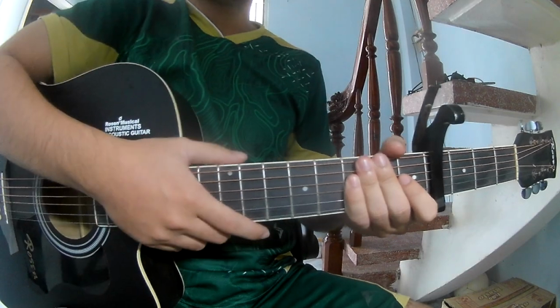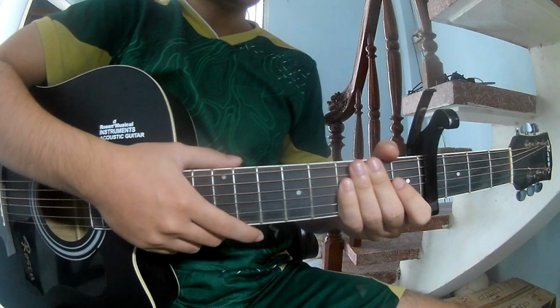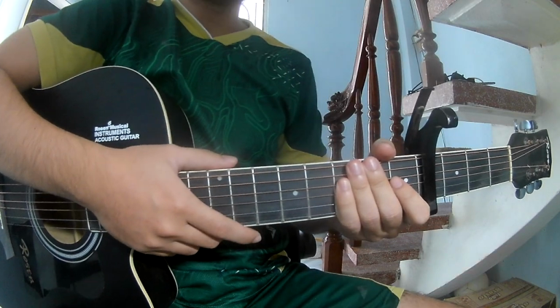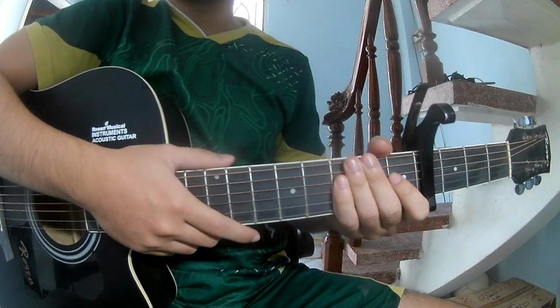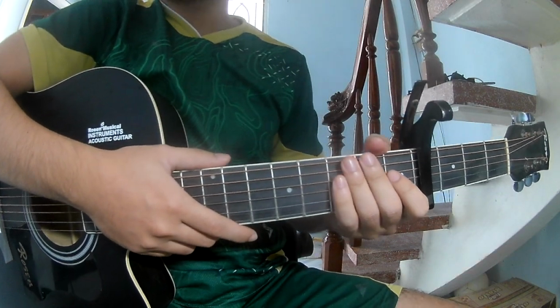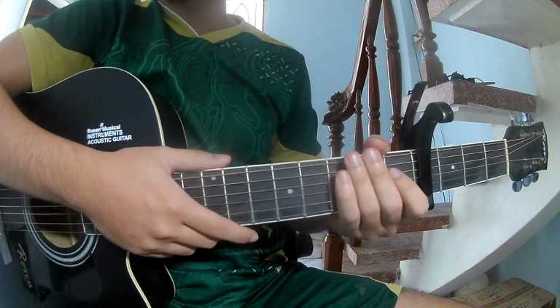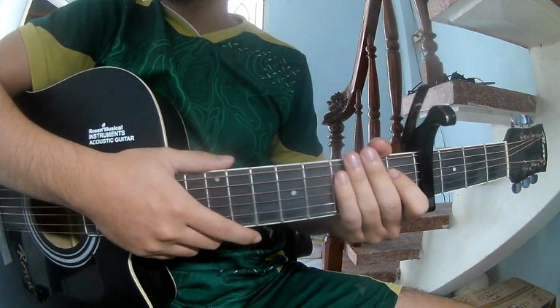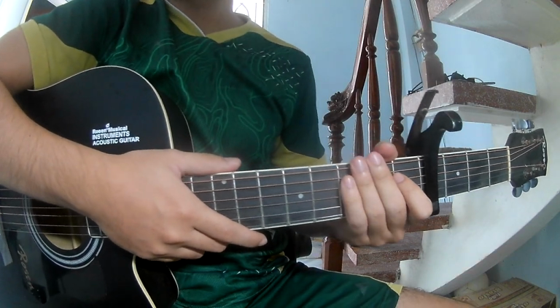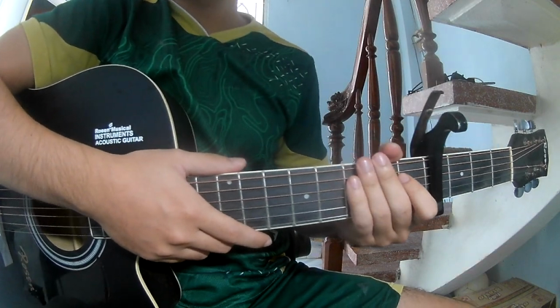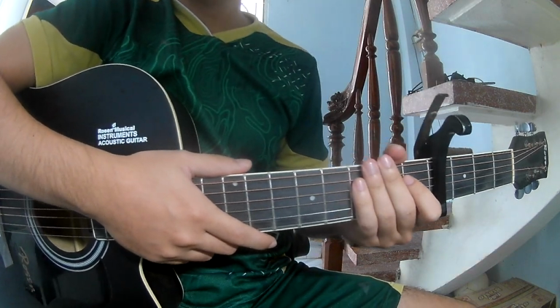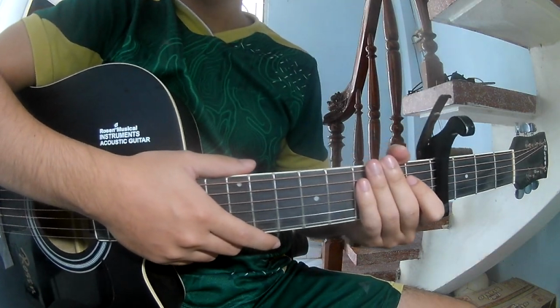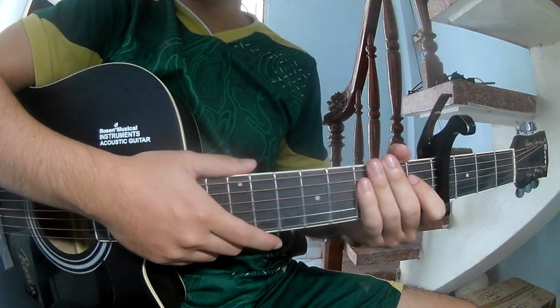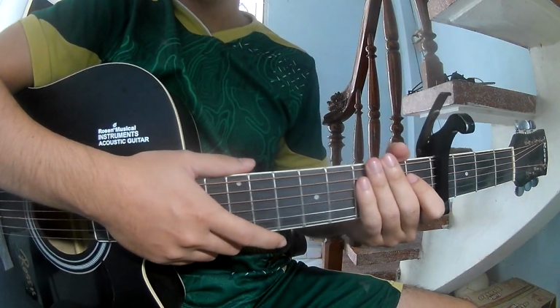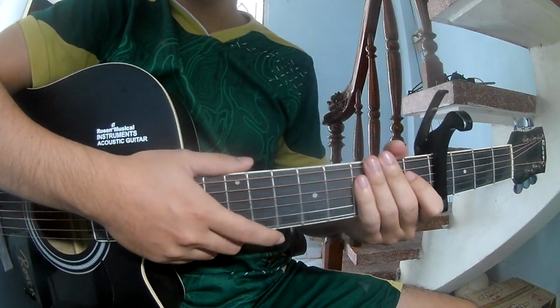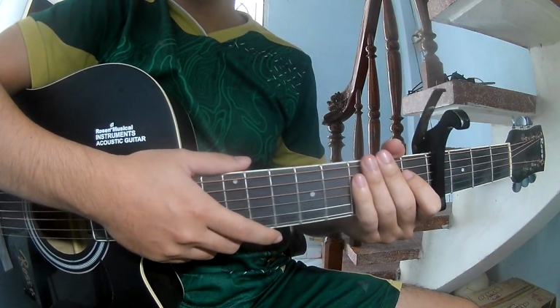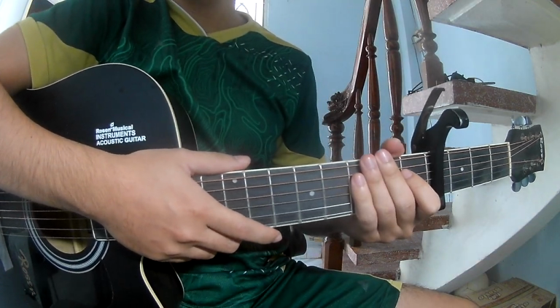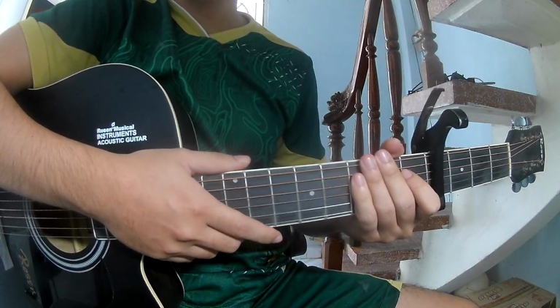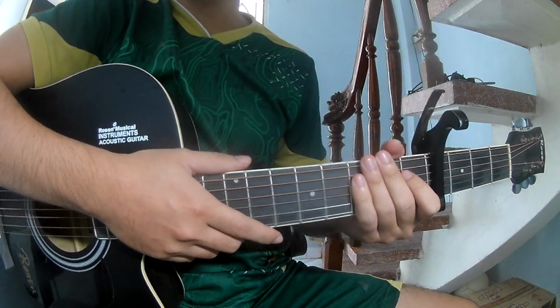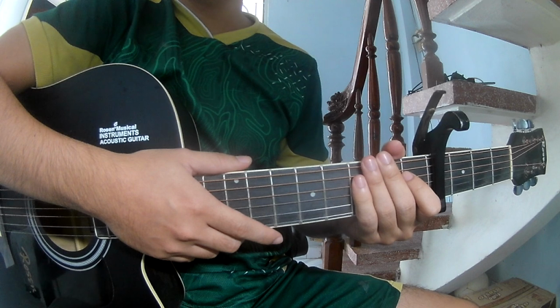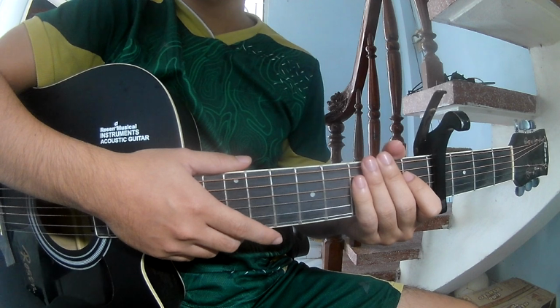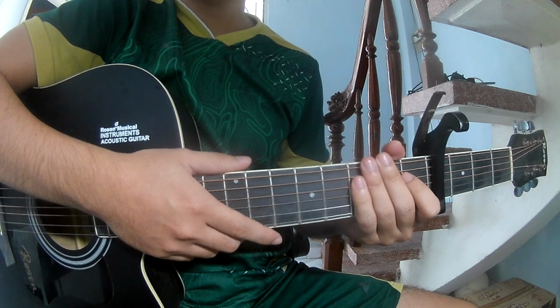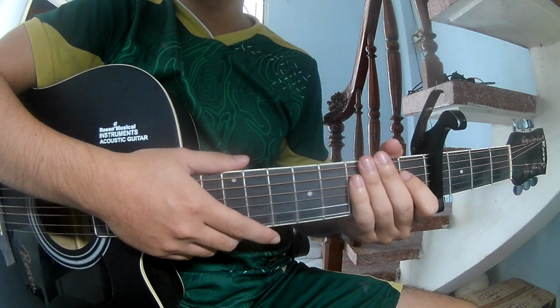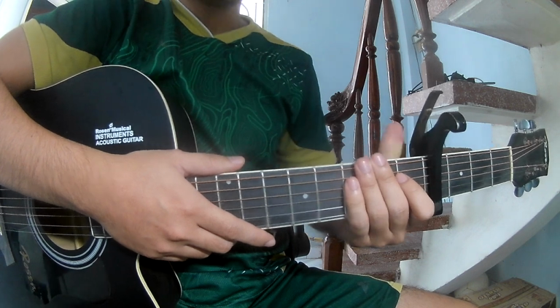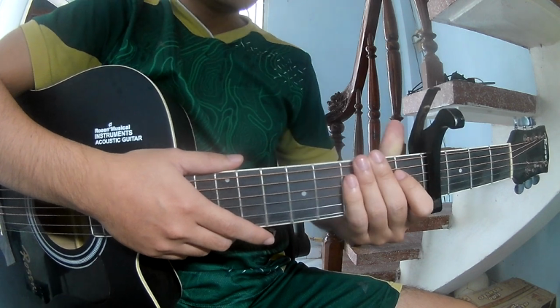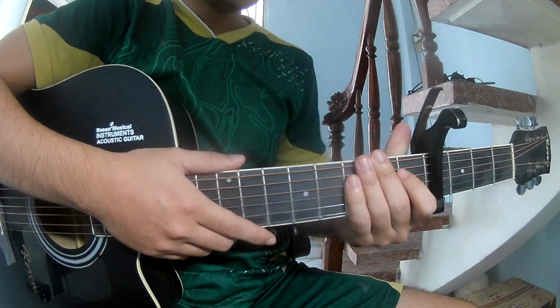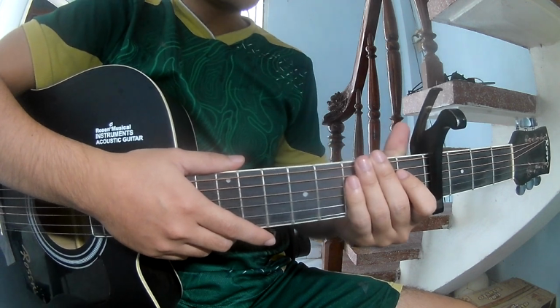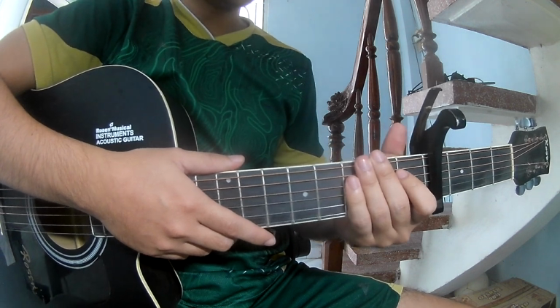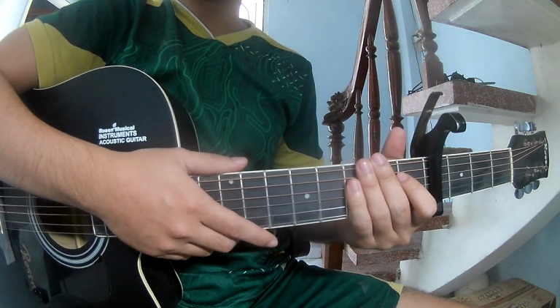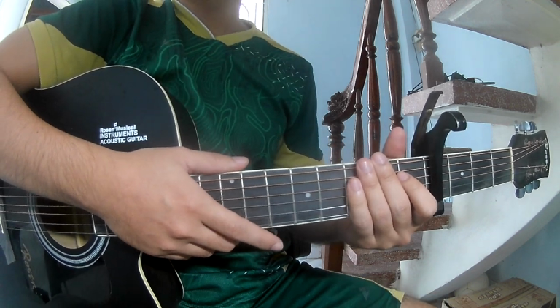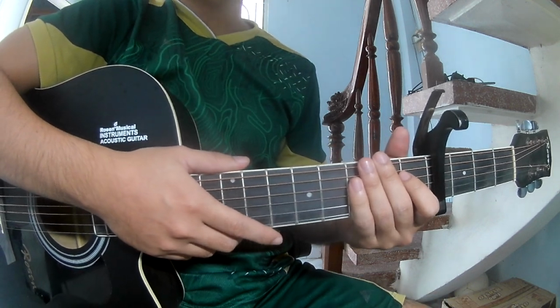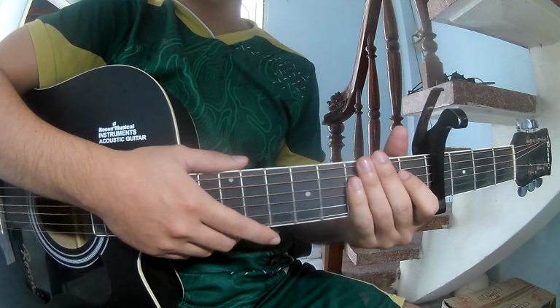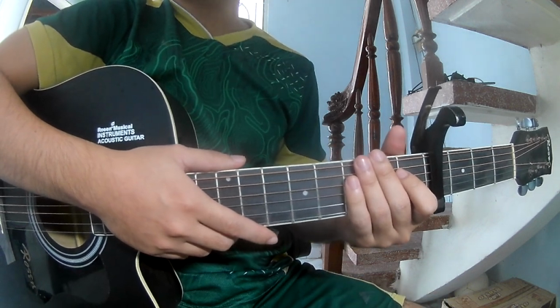Hi everyone, today we'll see how to play a tone. You can find the full code in the description.